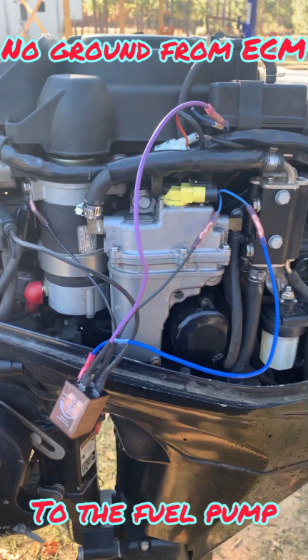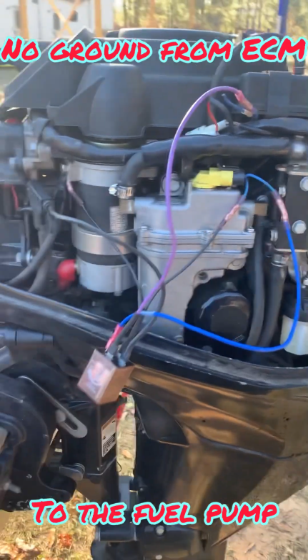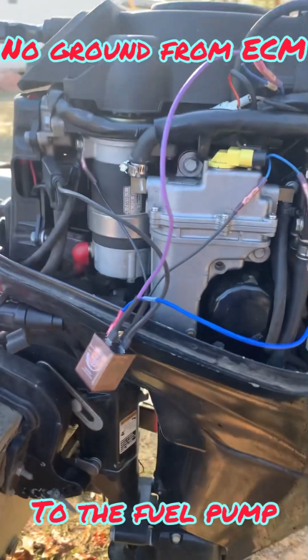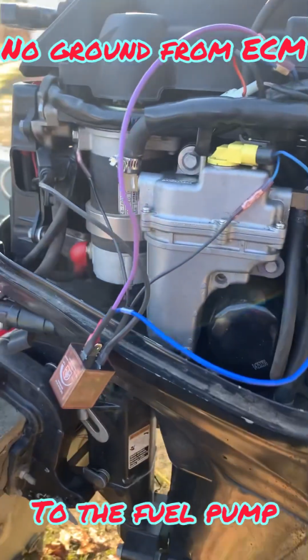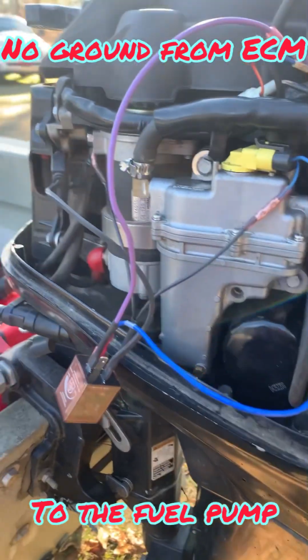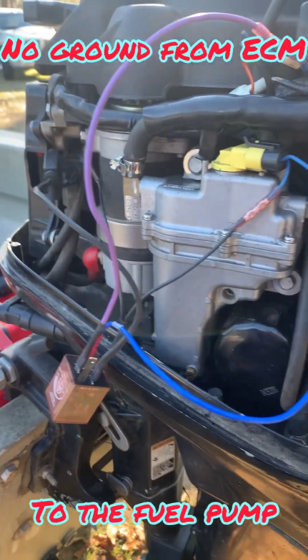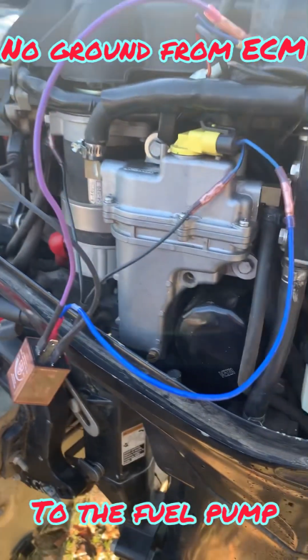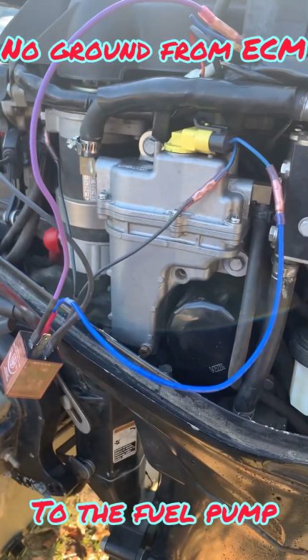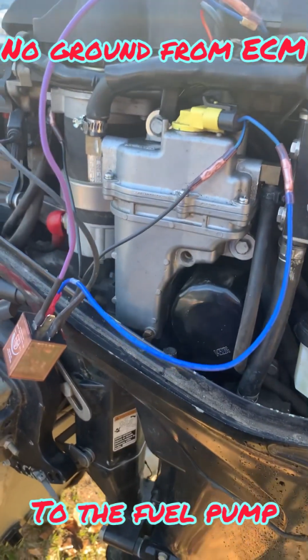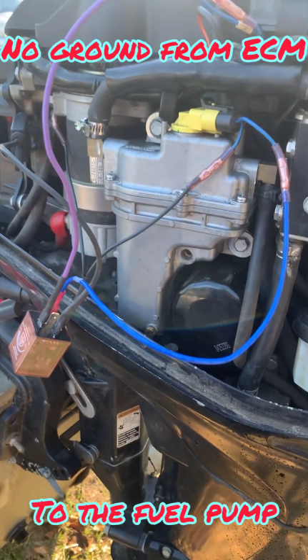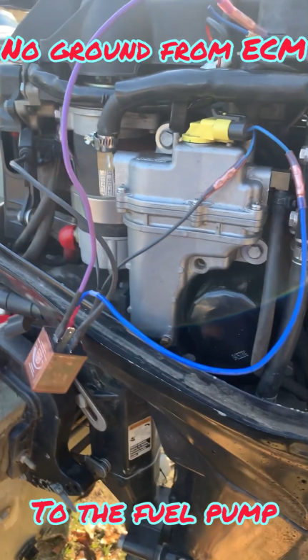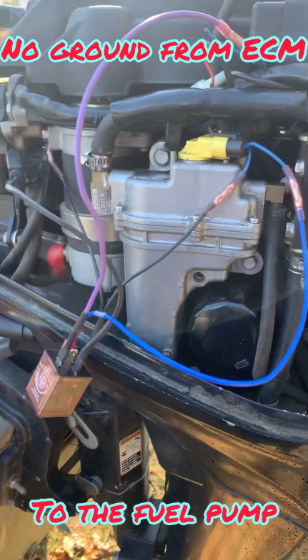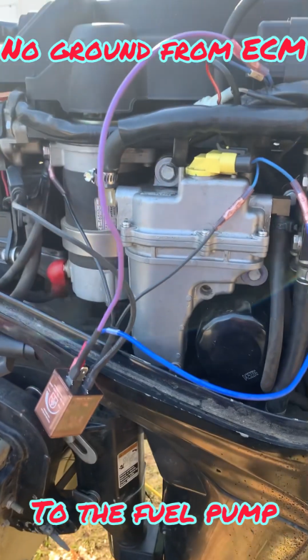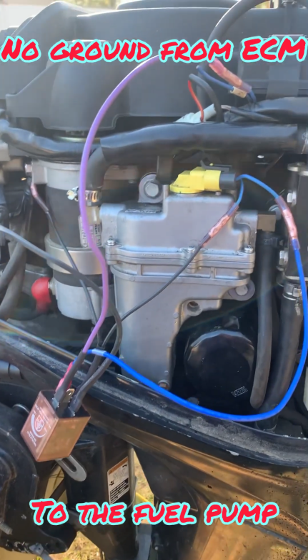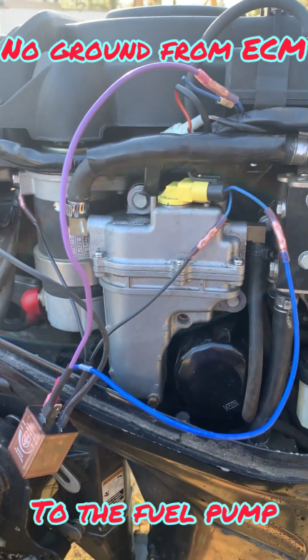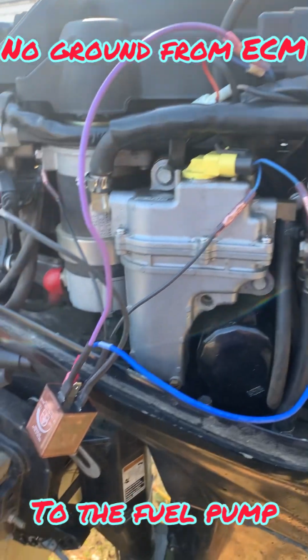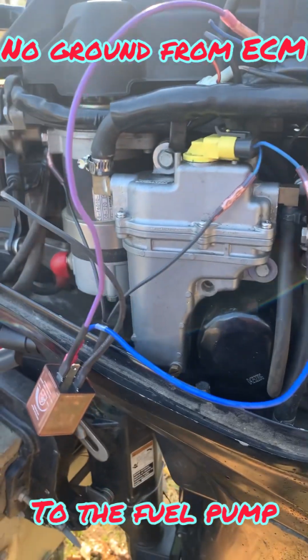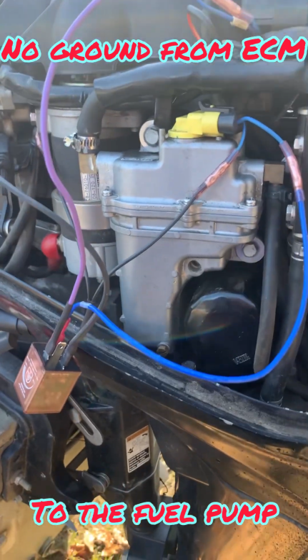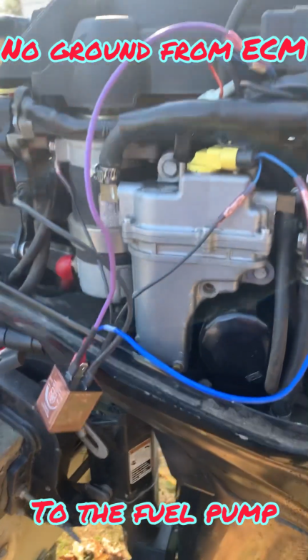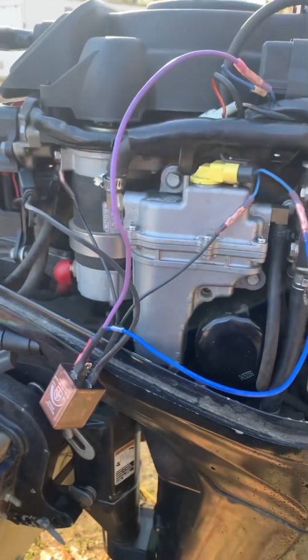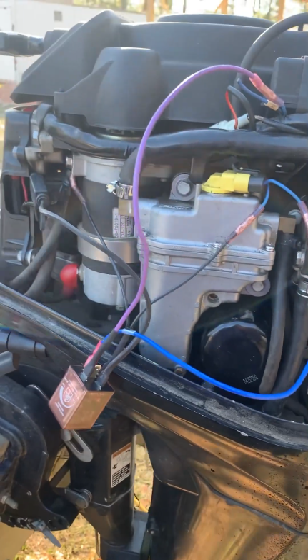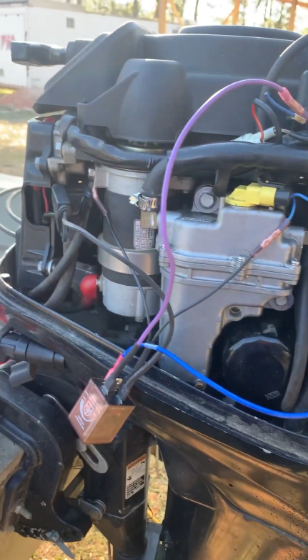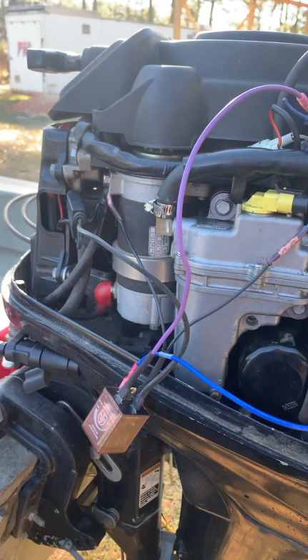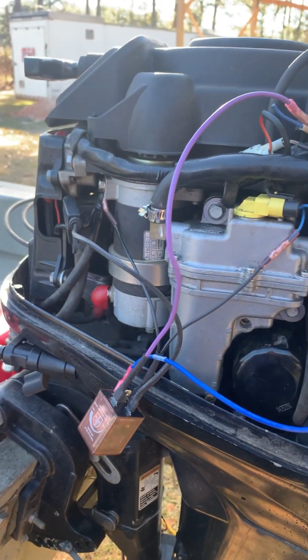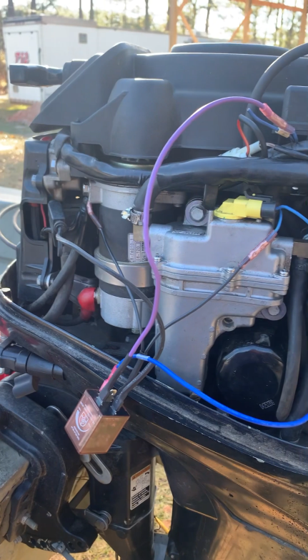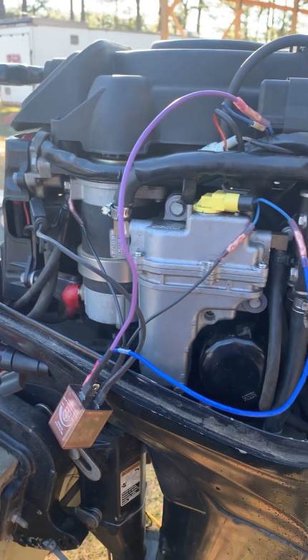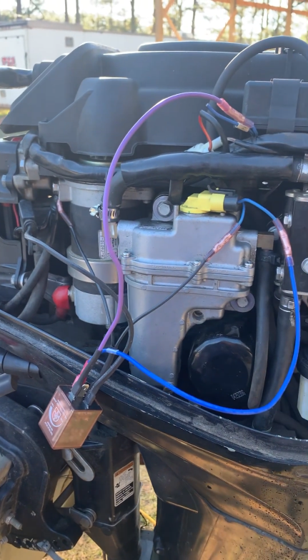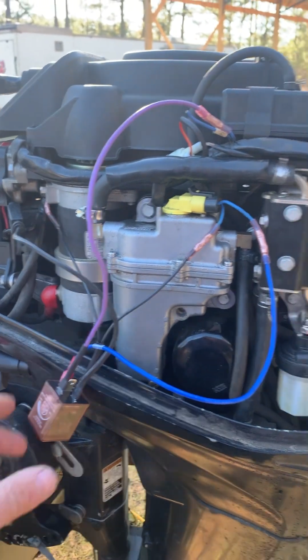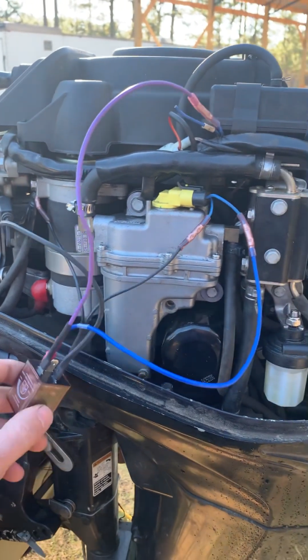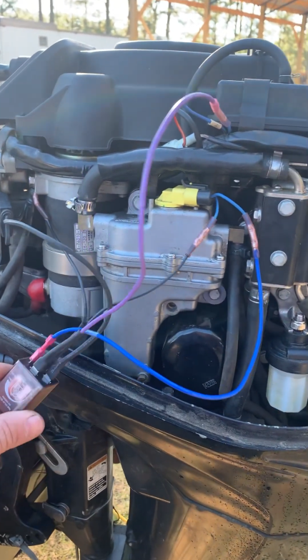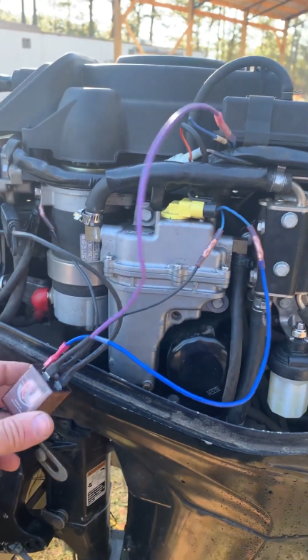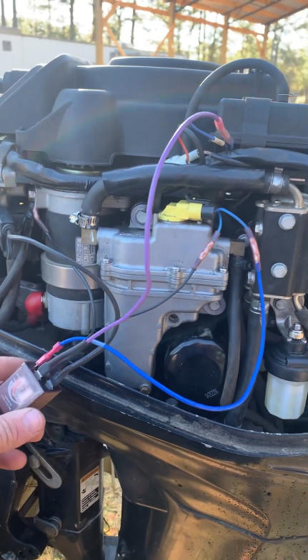Today I want to show you all what I did to avoid having to buy a new ECM — ECU, whatever you want to call it — for this 2006 Mercury.